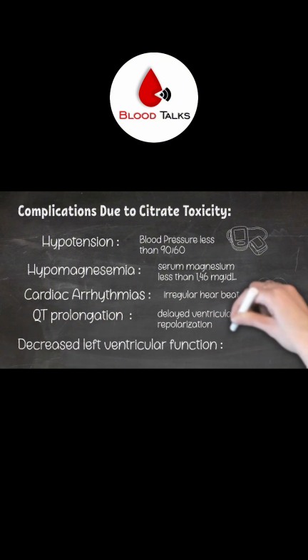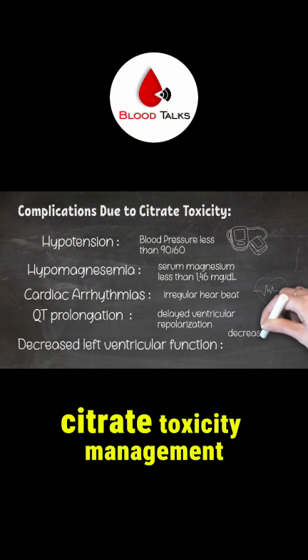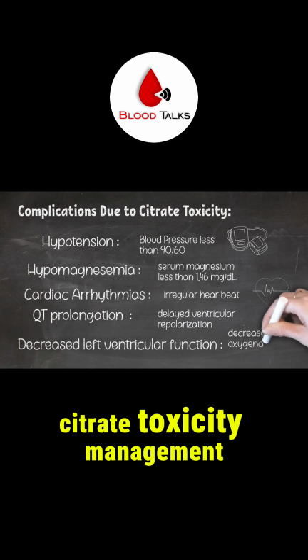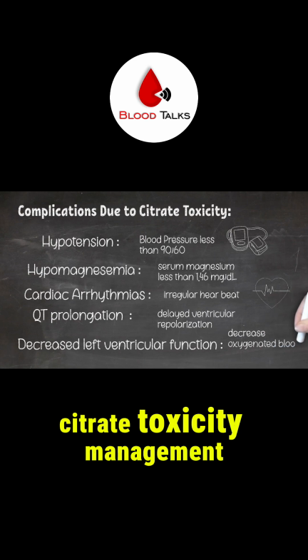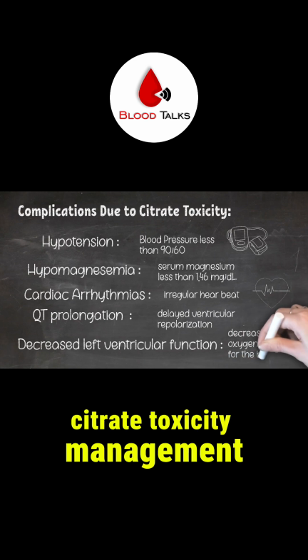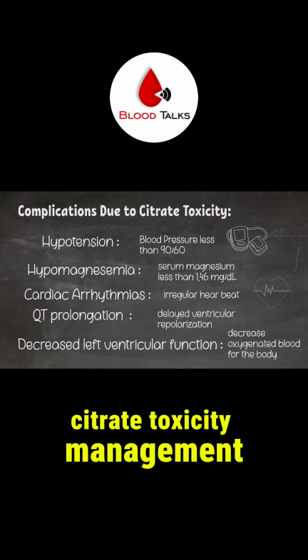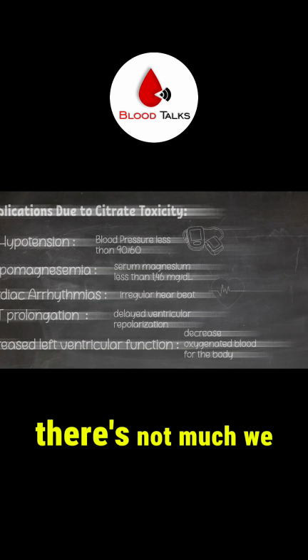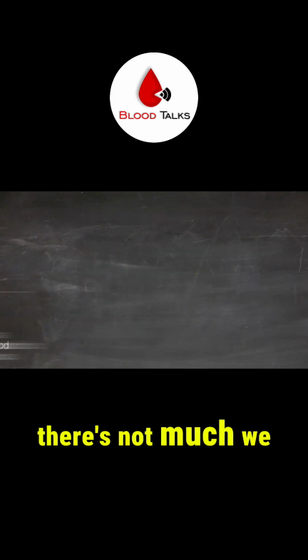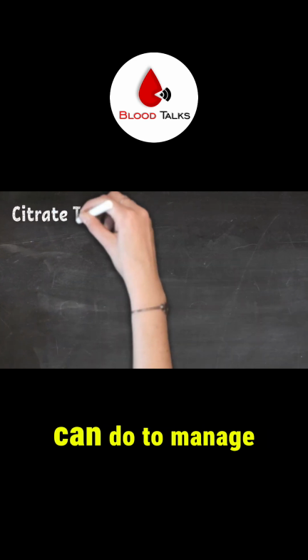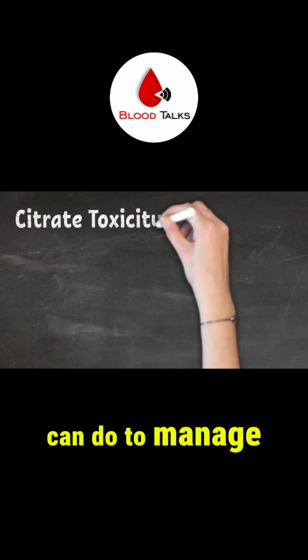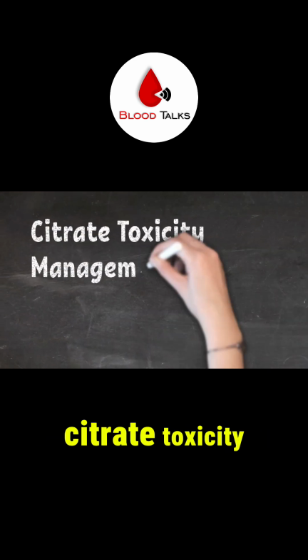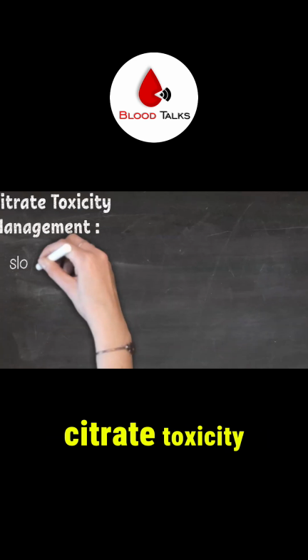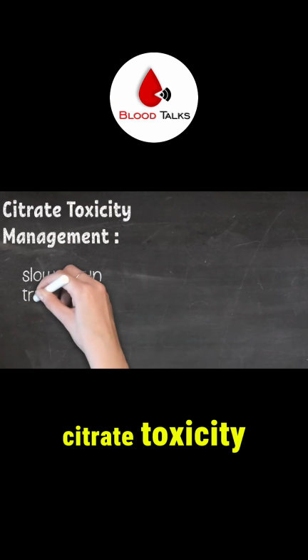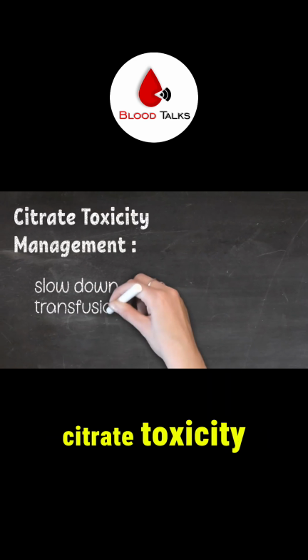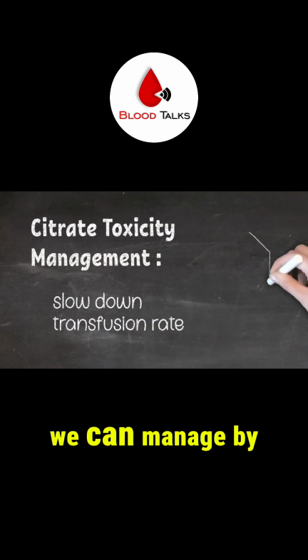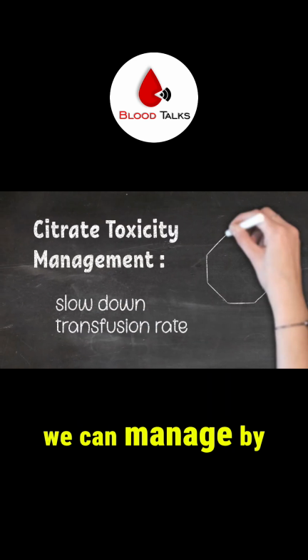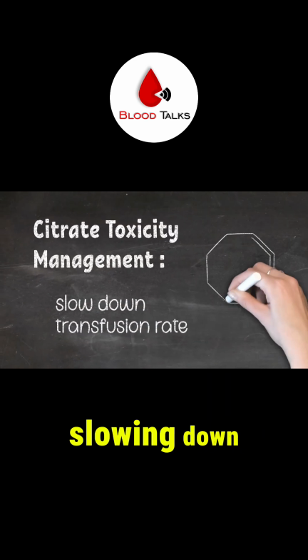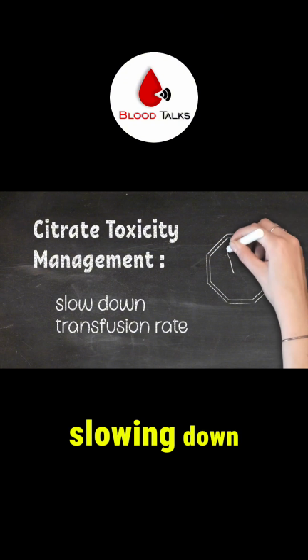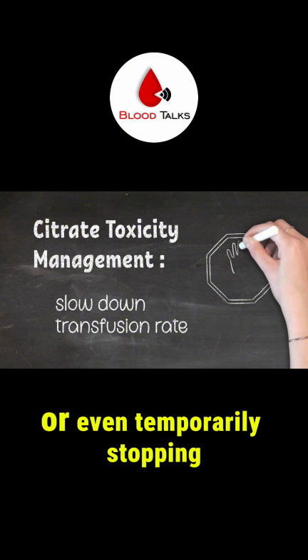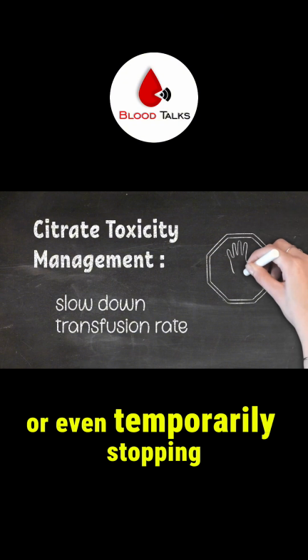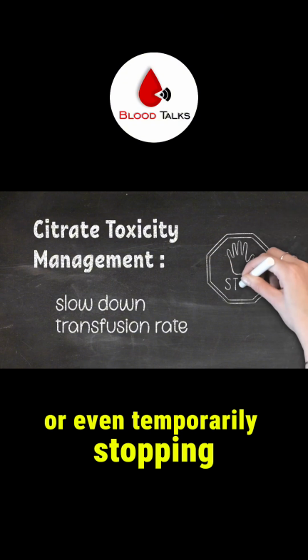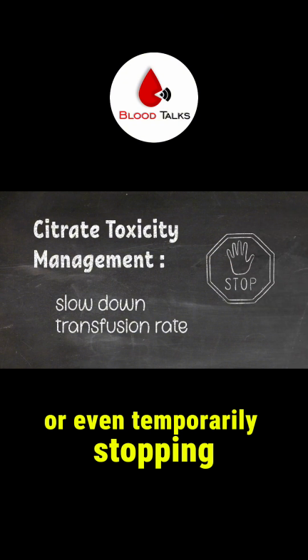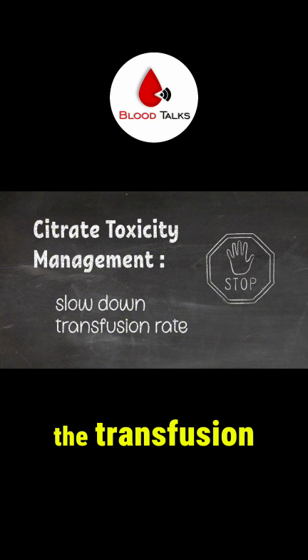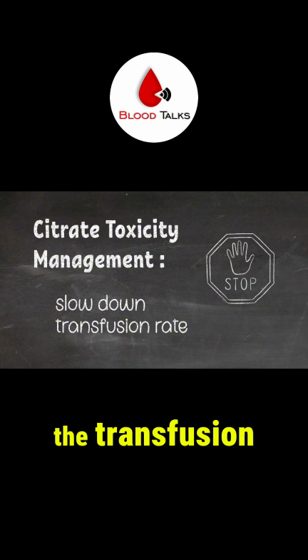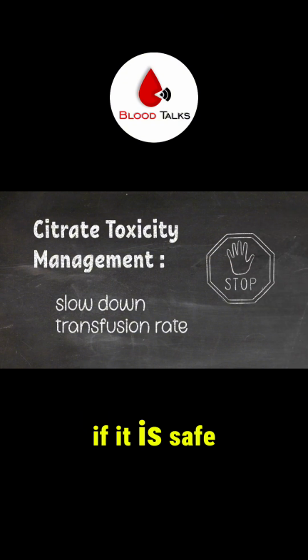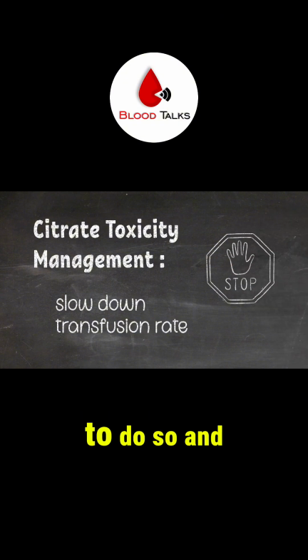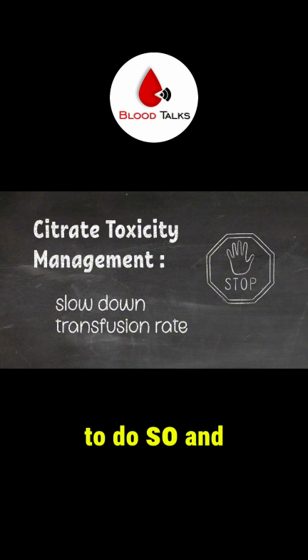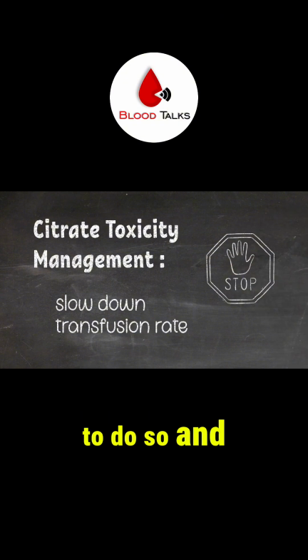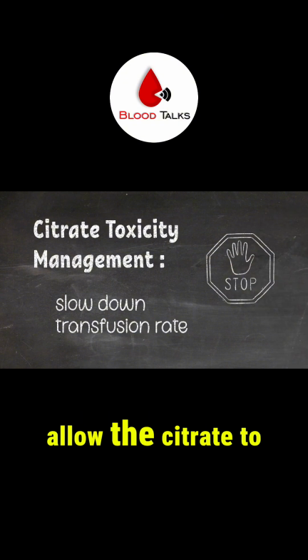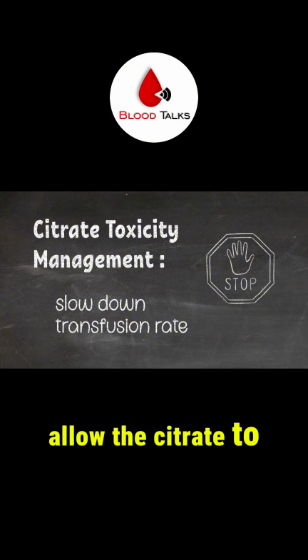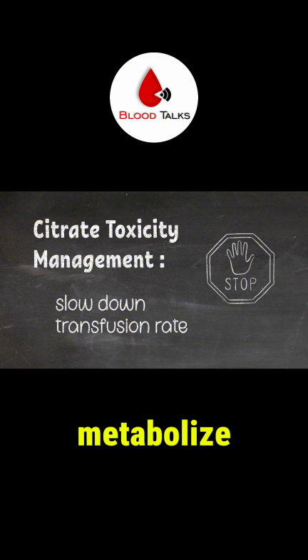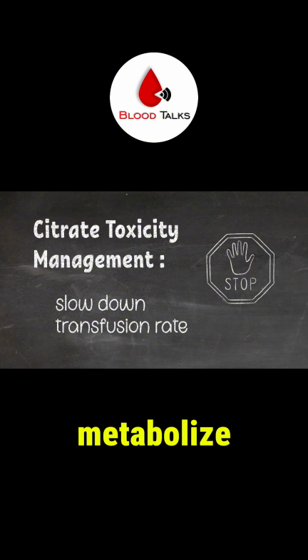Citrate toxicity management: there is not much we can do to manage citrate toxicity. We can manage it by slowing down or even temporarily stopping the transfusion if it is safe to do so, and allow the citrate to metabolize.